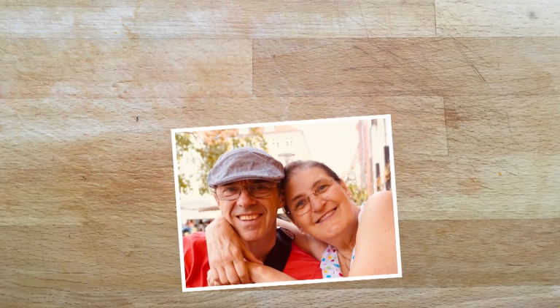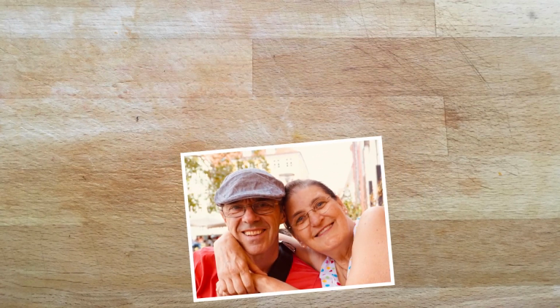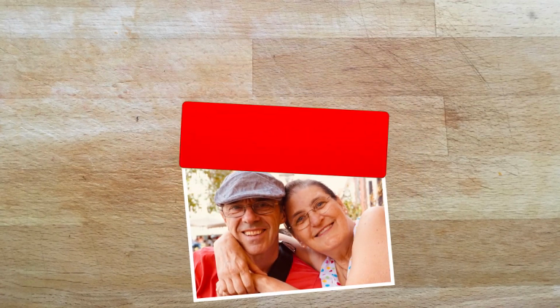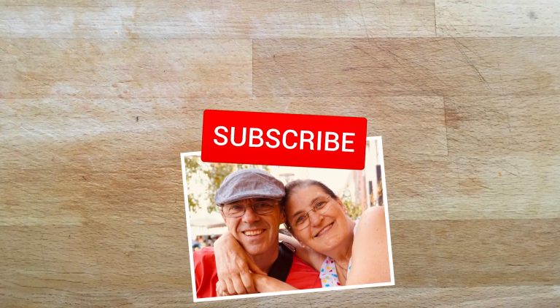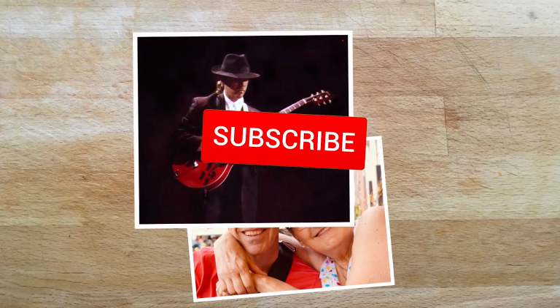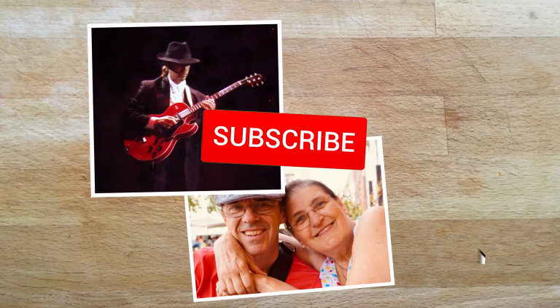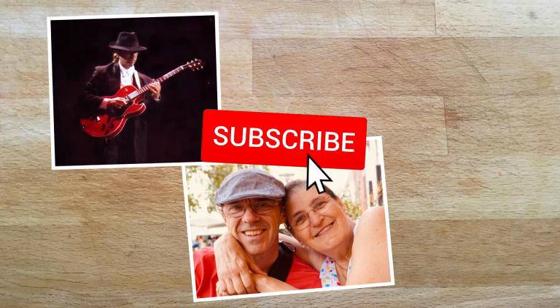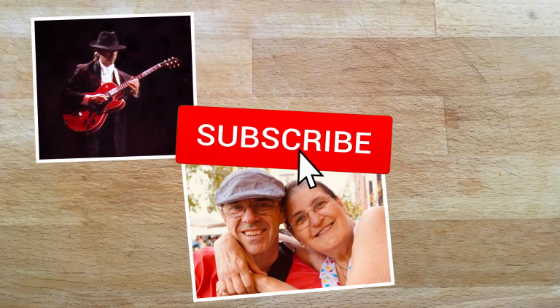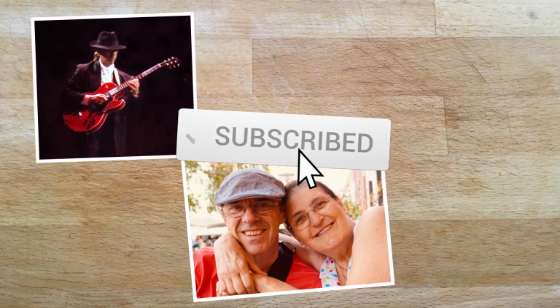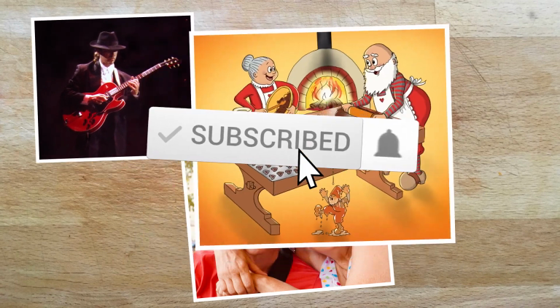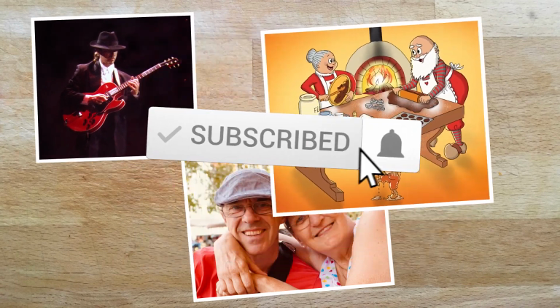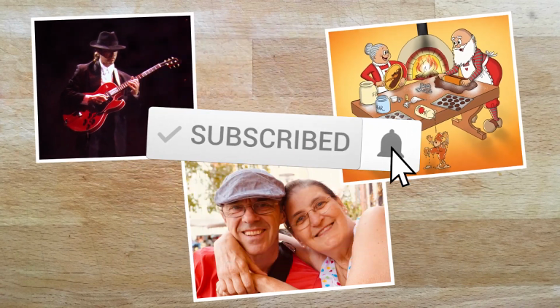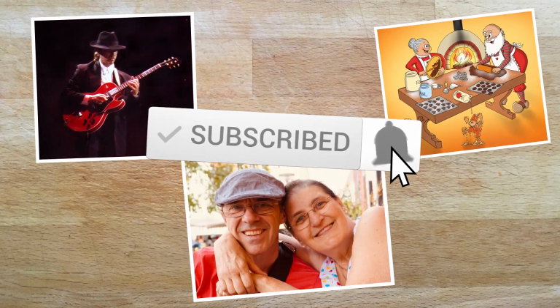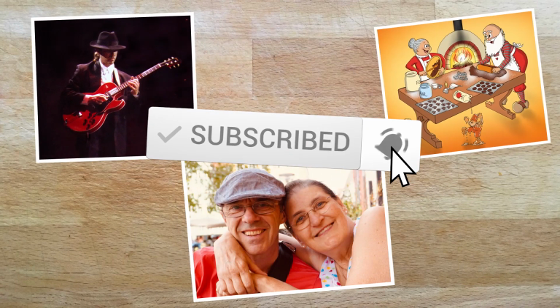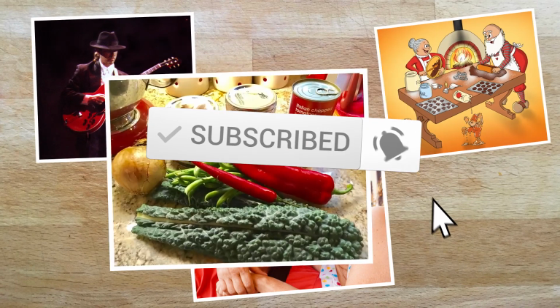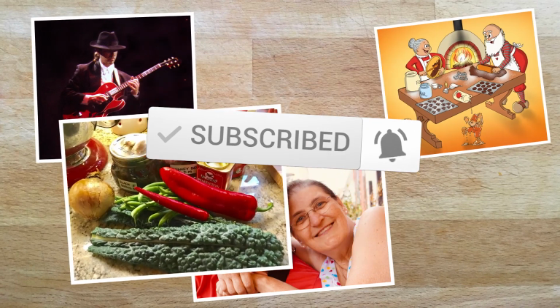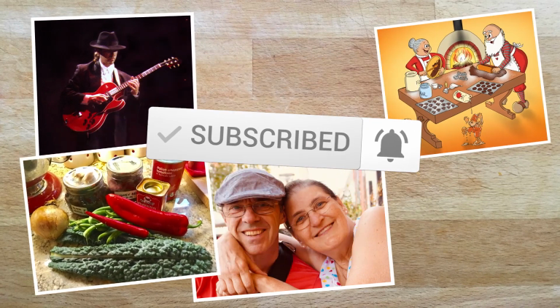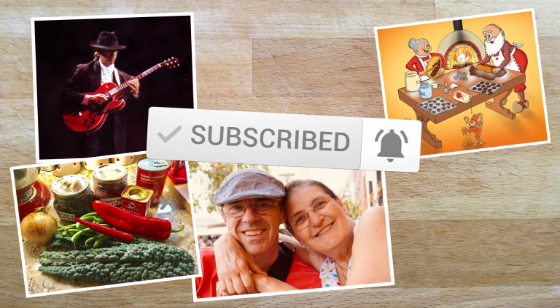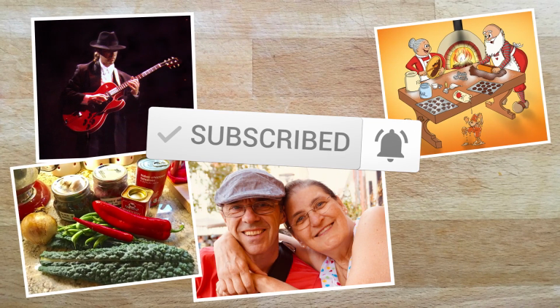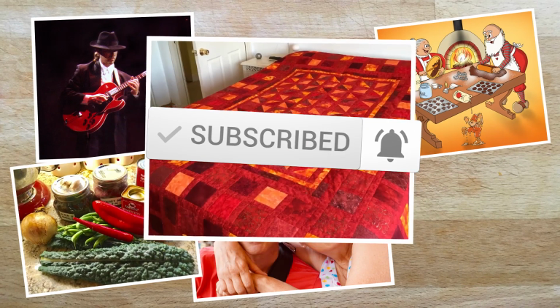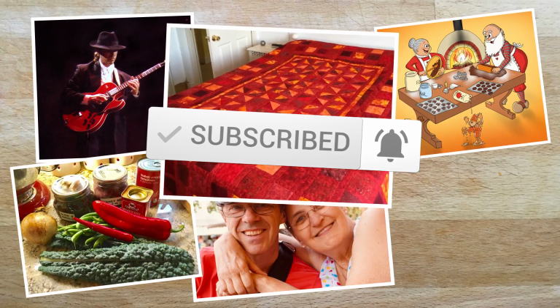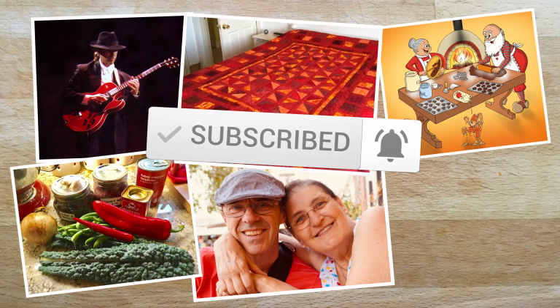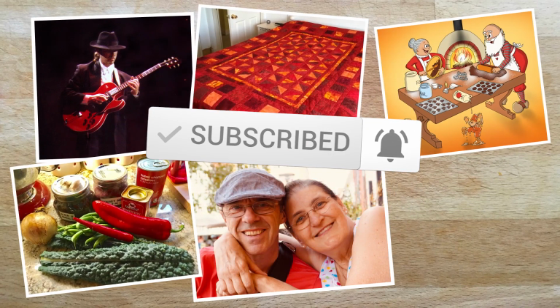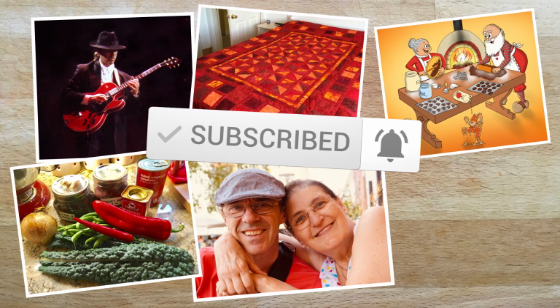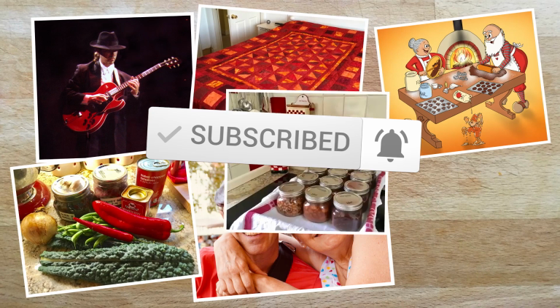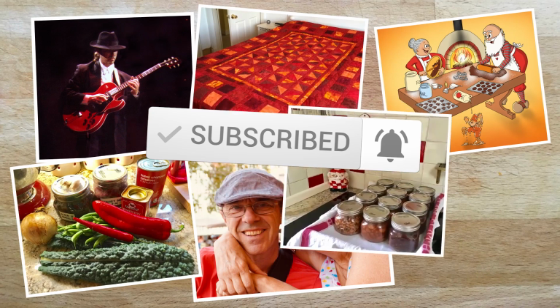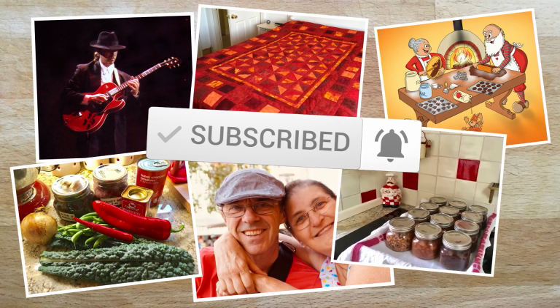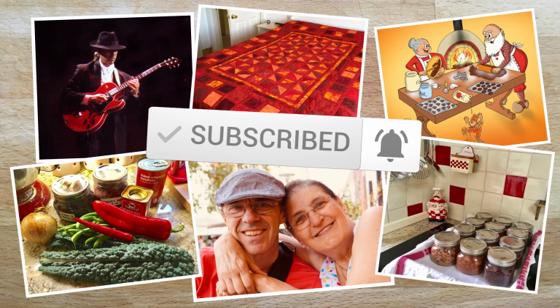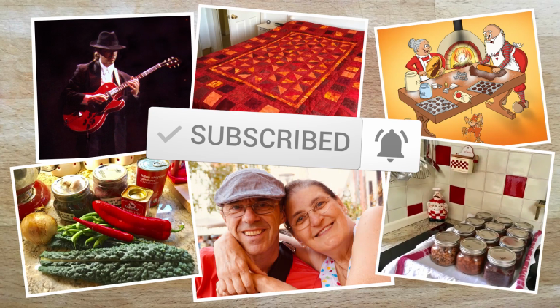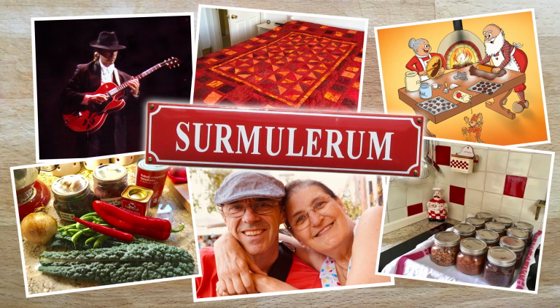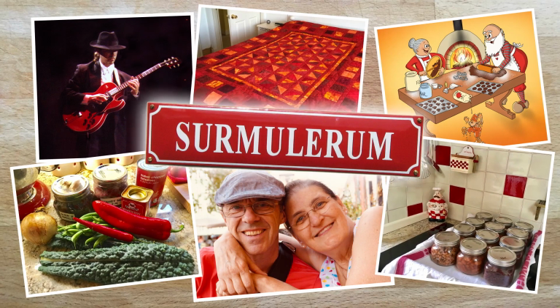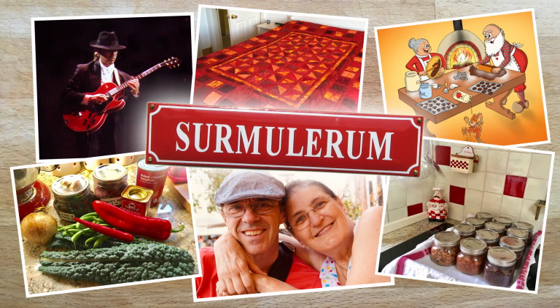We are Andy and Lise, a musician and an illustrator. This is where all our crazy ideas come together. Welcome to the Surmuleron.